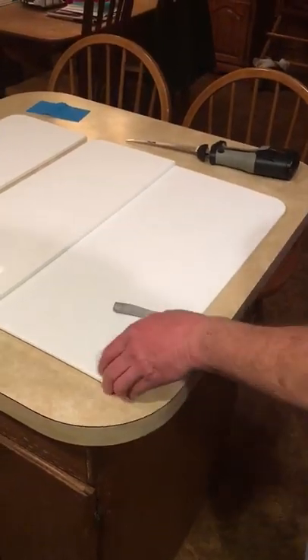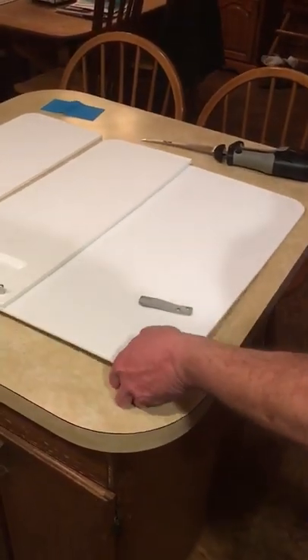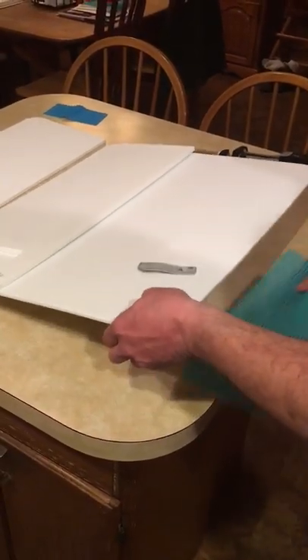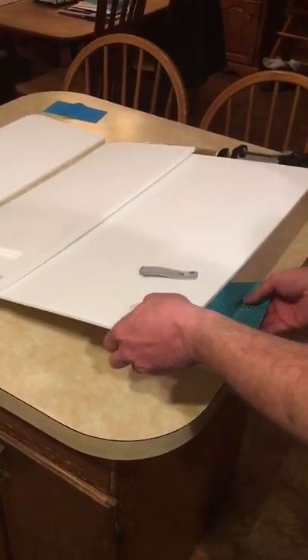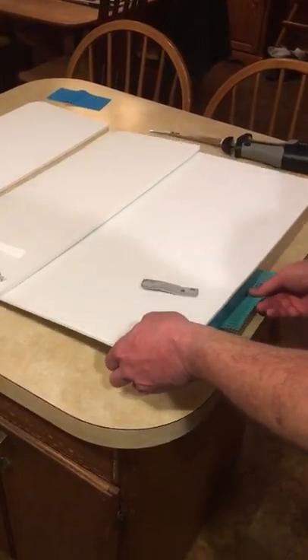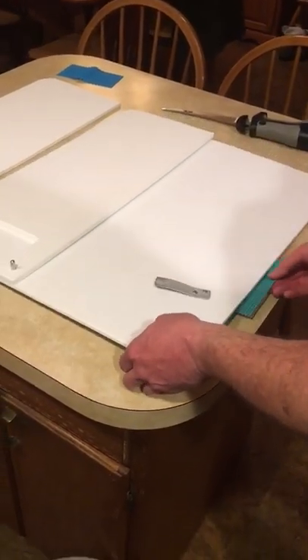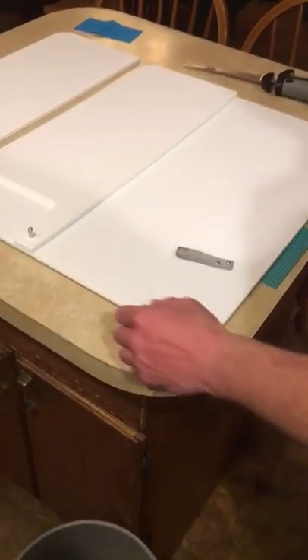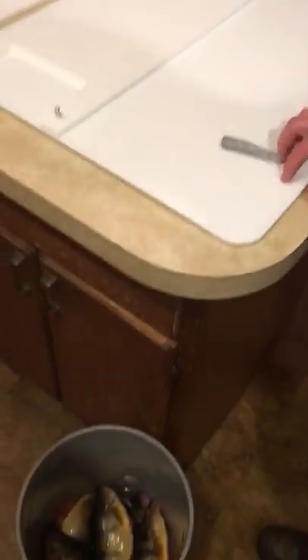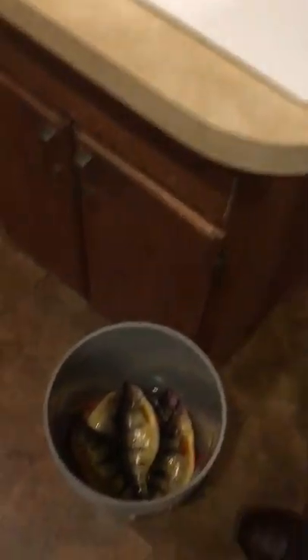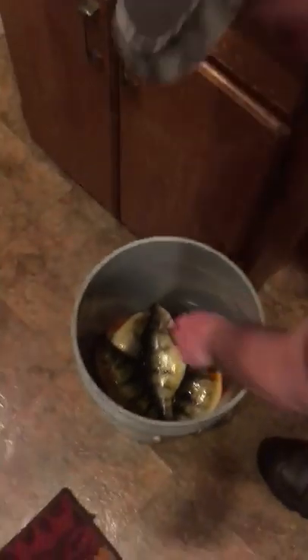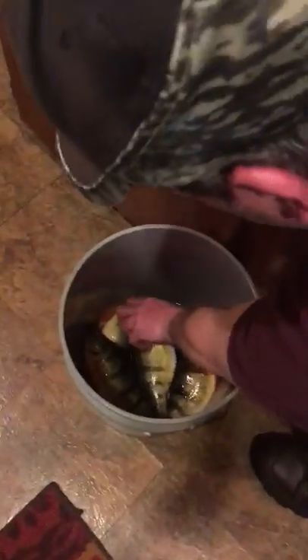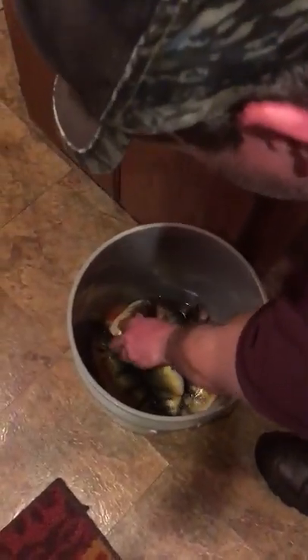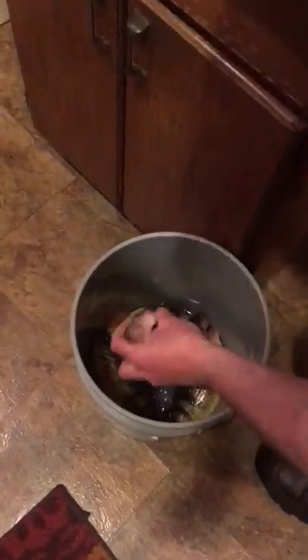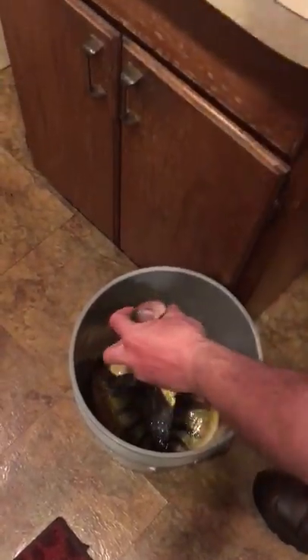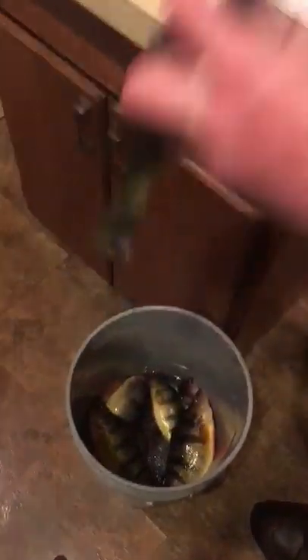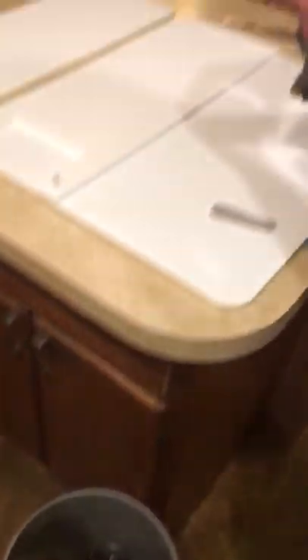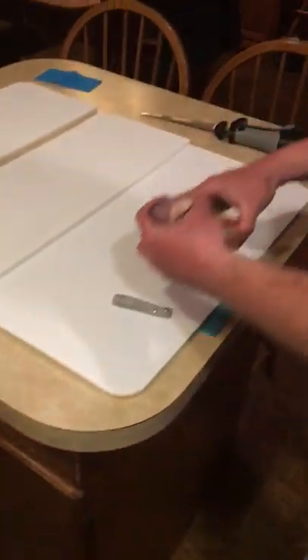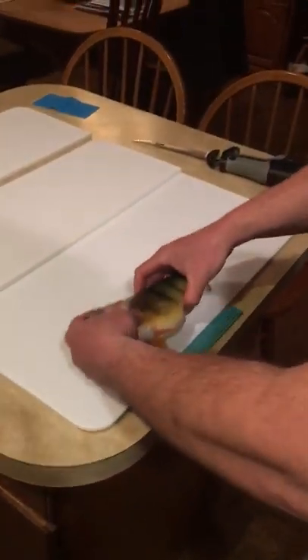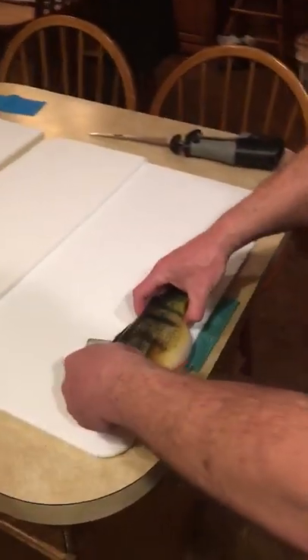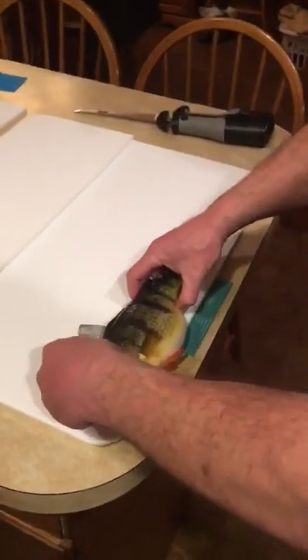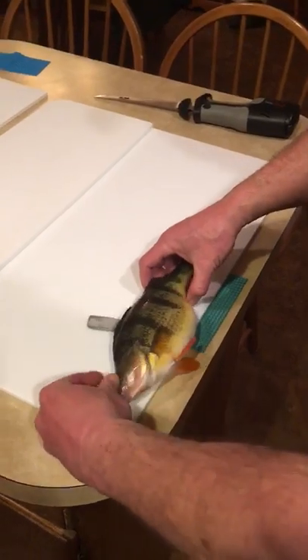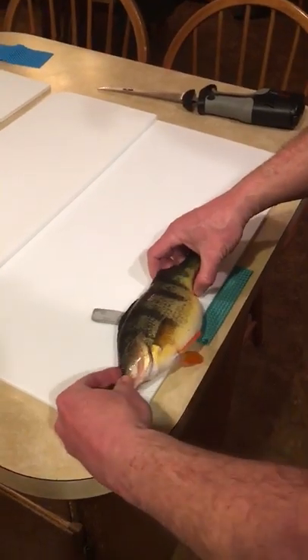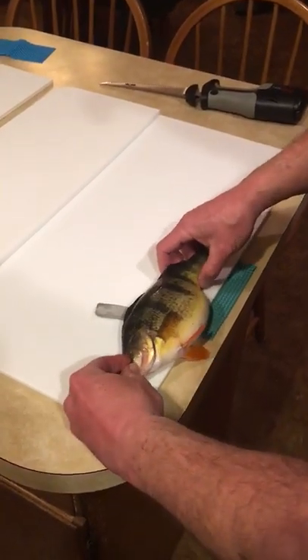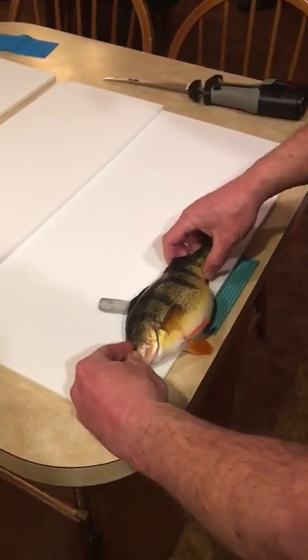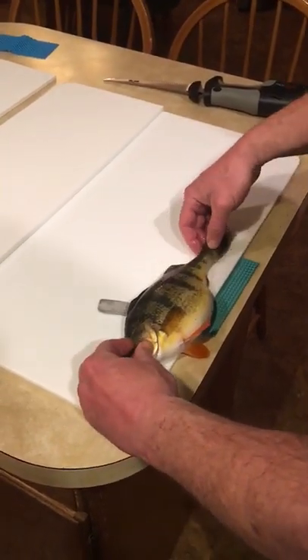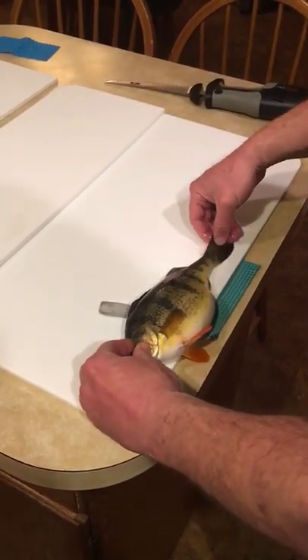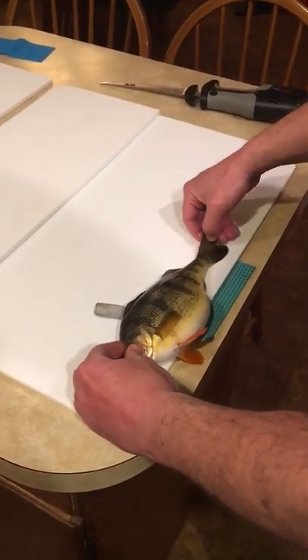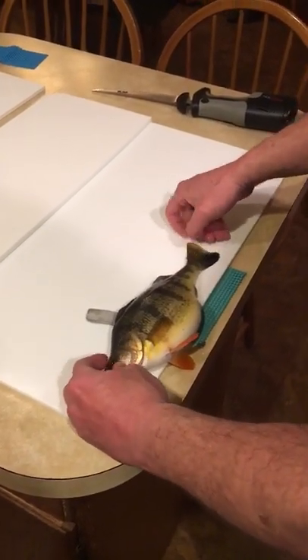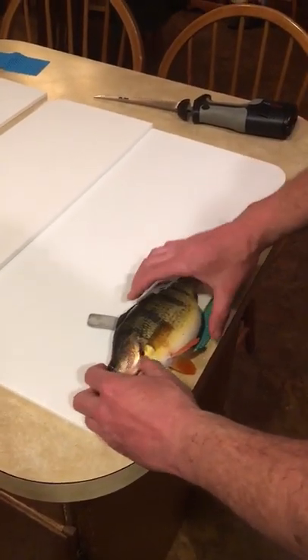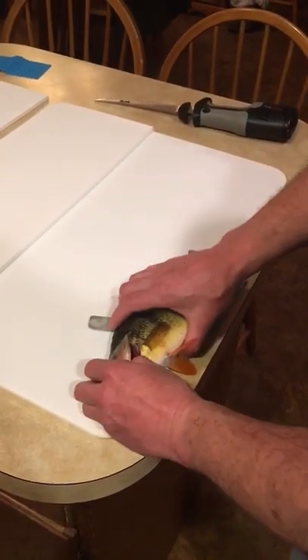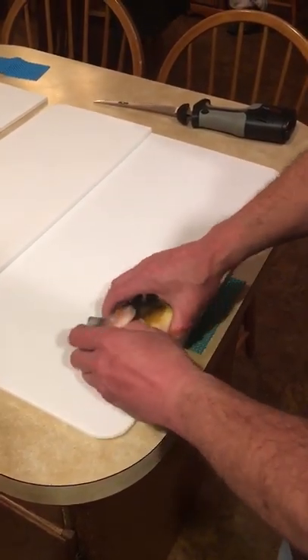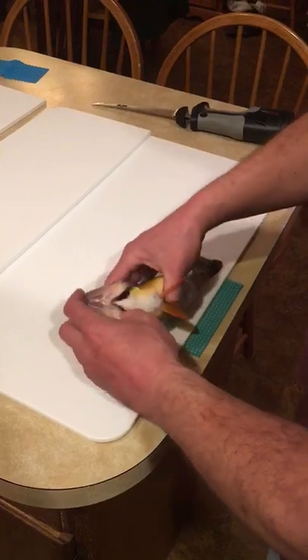Using the motherboard, caught a couple nice perch through the ice today. Measure one up — it's 11 inches, or so 11 and a half.